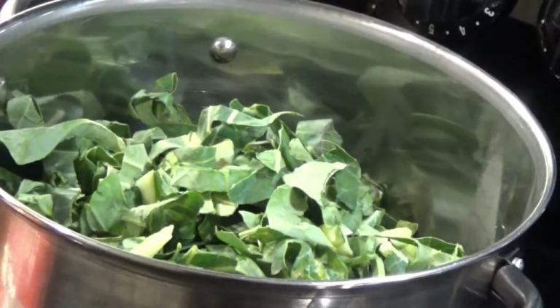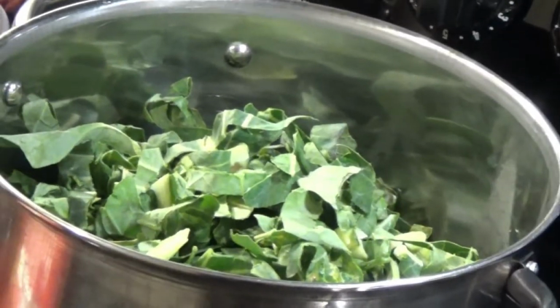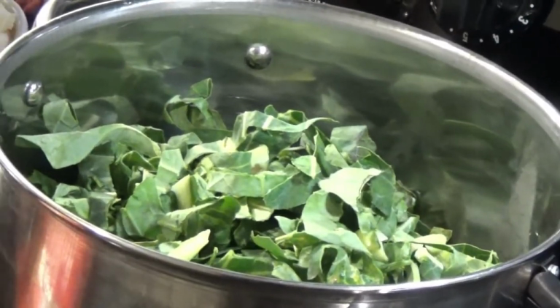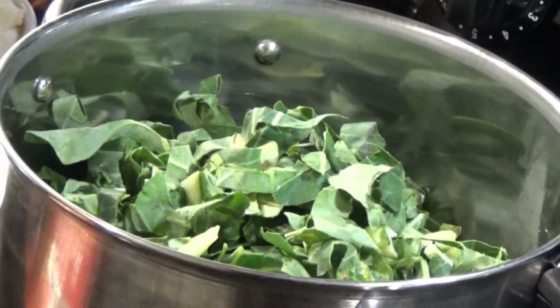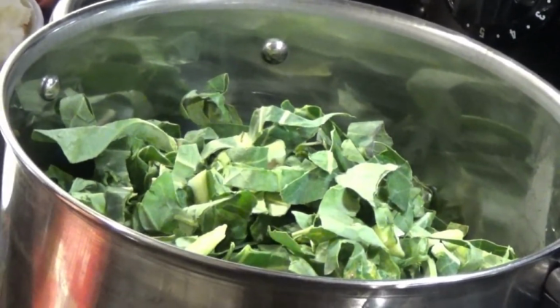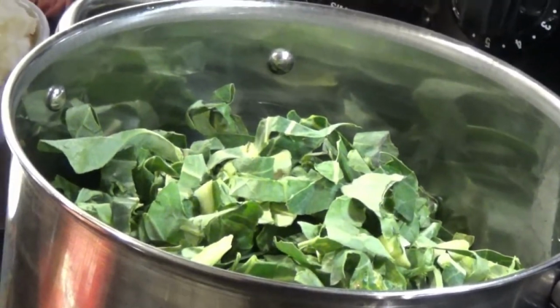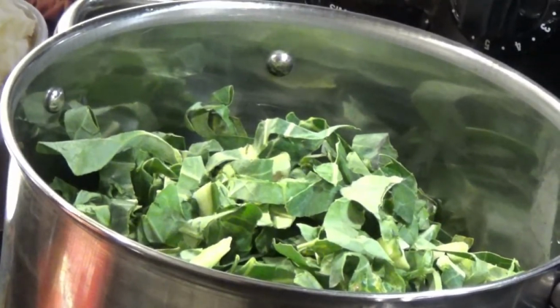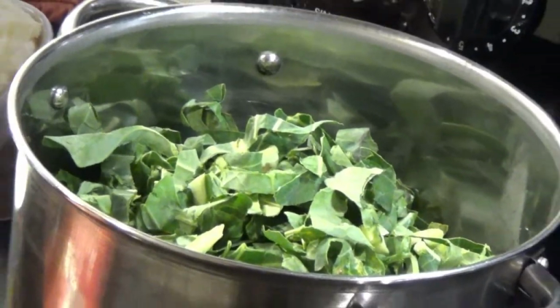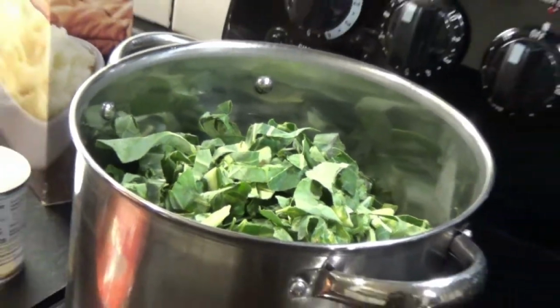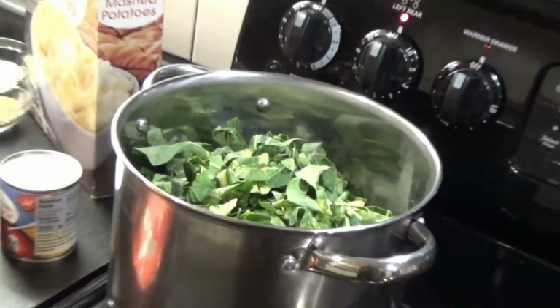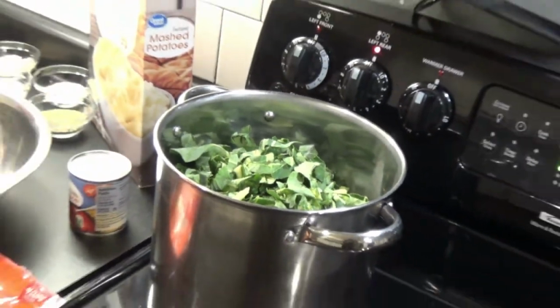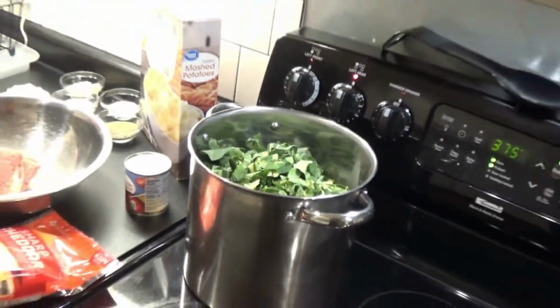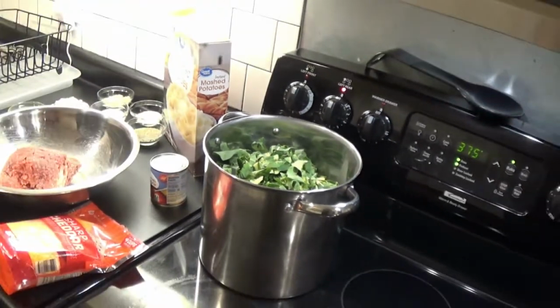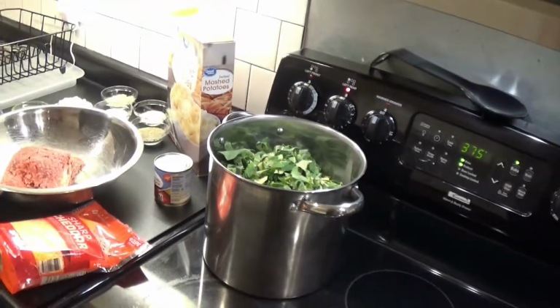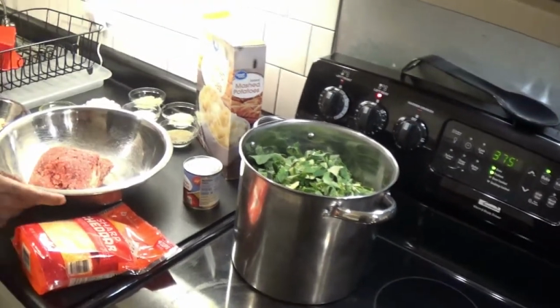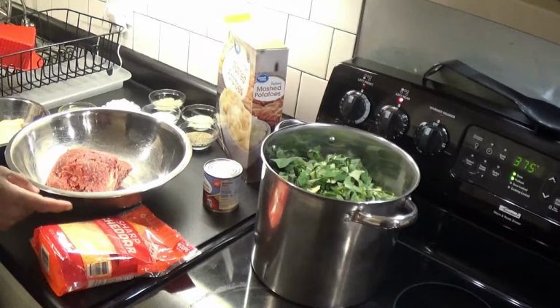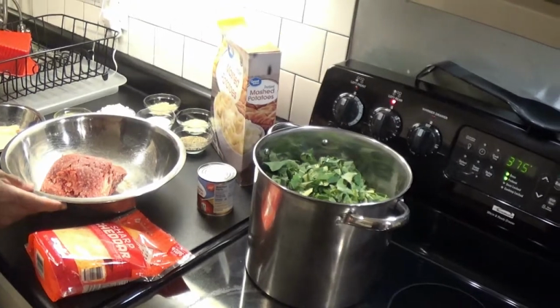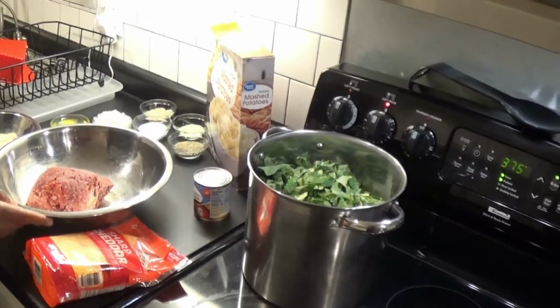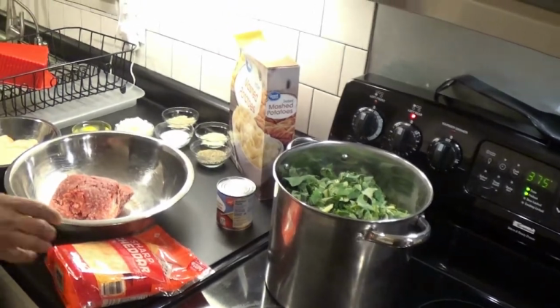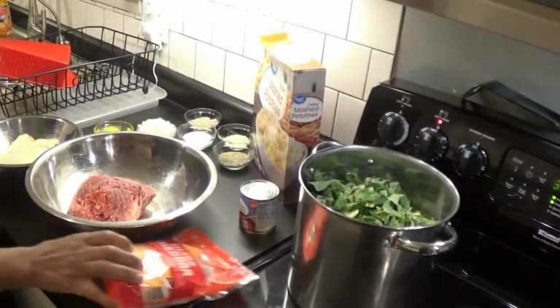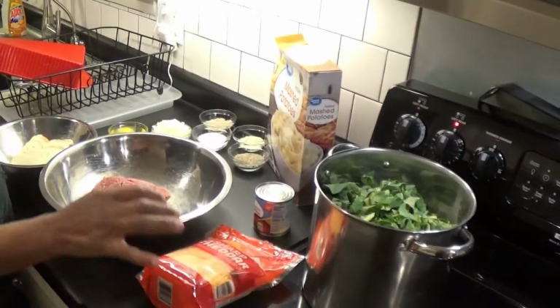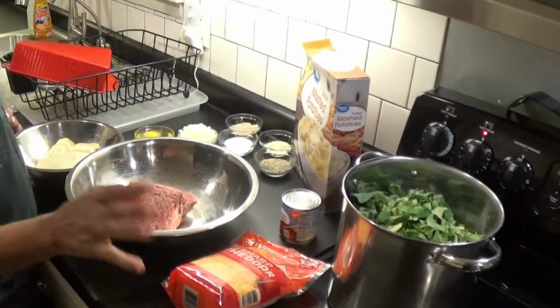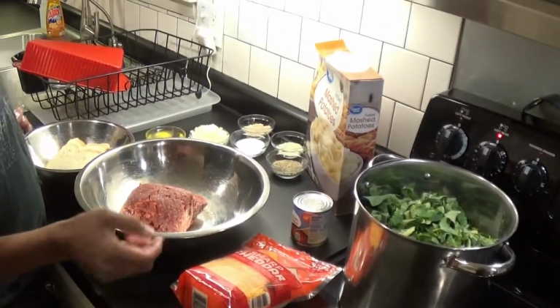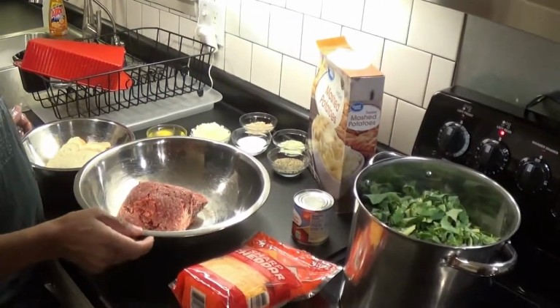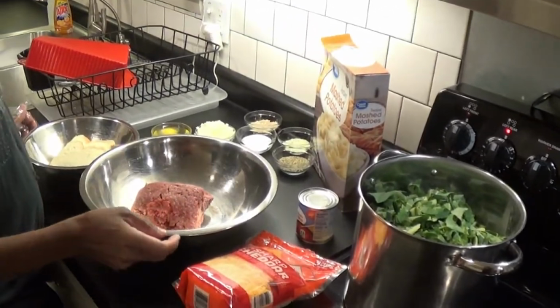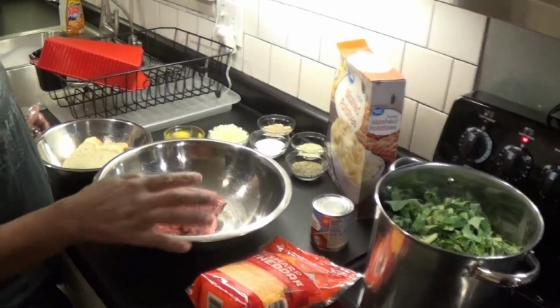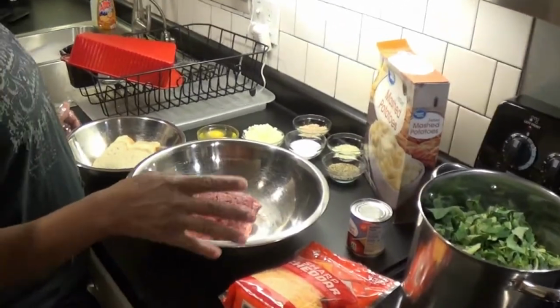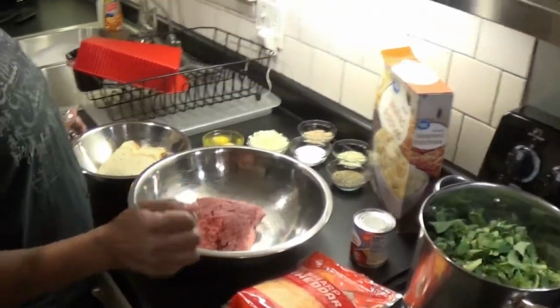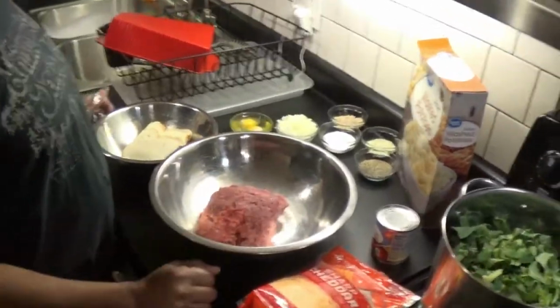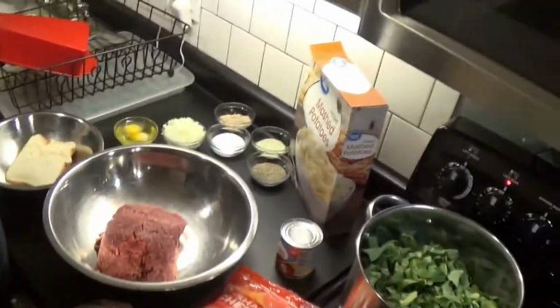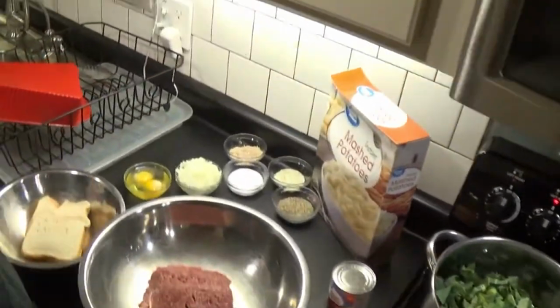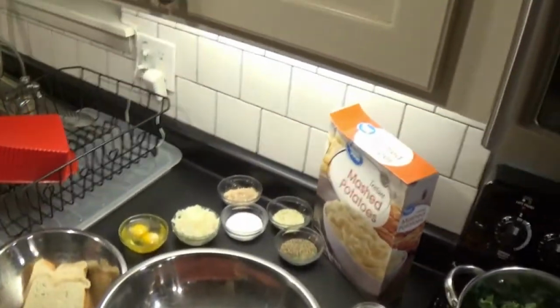What kind of greens? Those are collard greens. Are they home grown or store bought? Now, just going over everything that's going in the meatloaf.